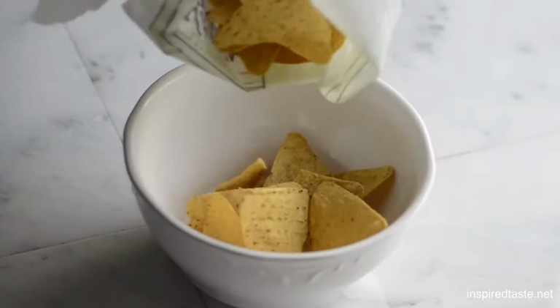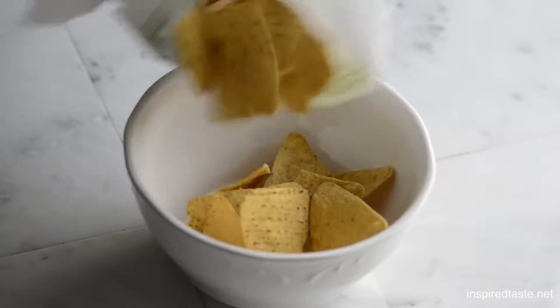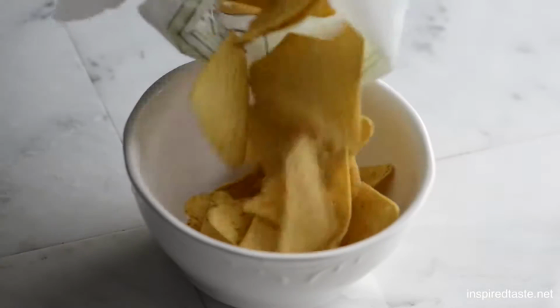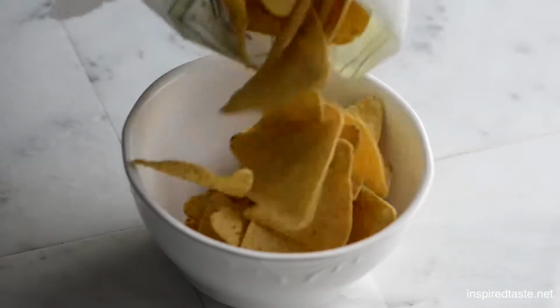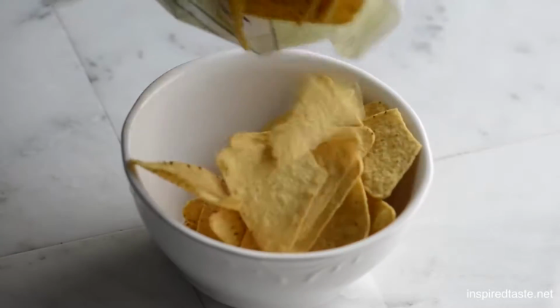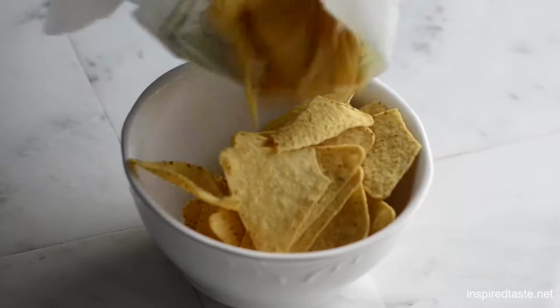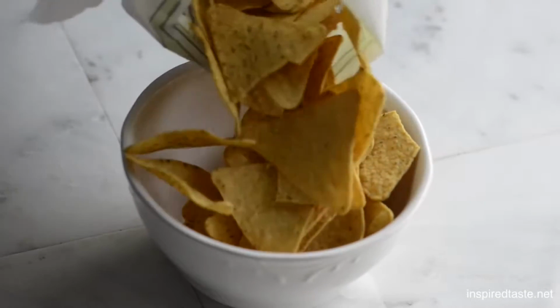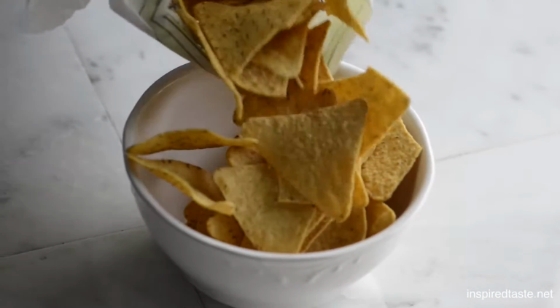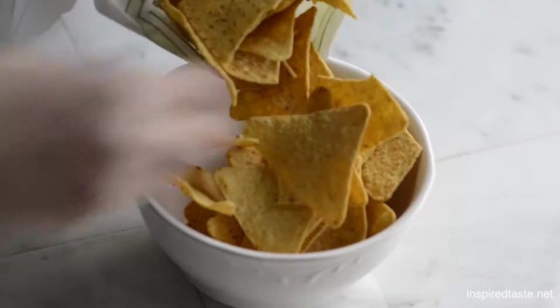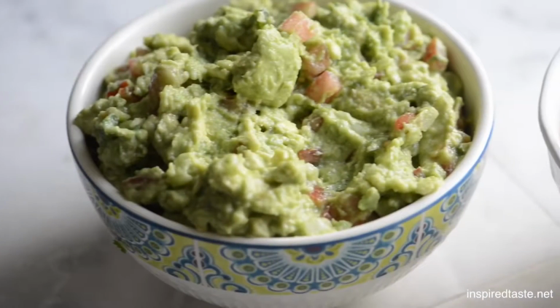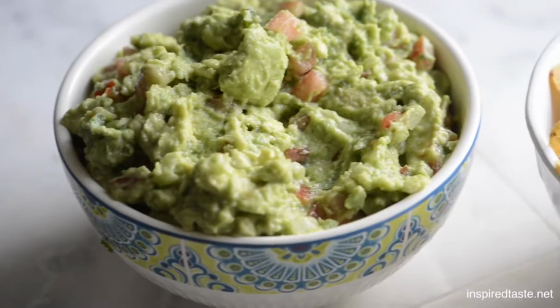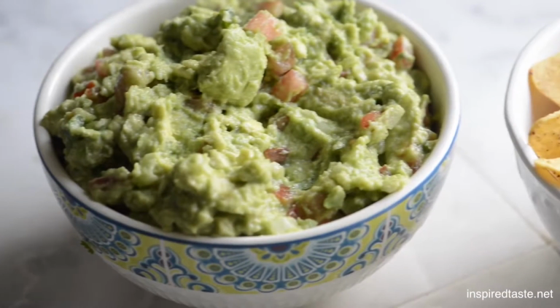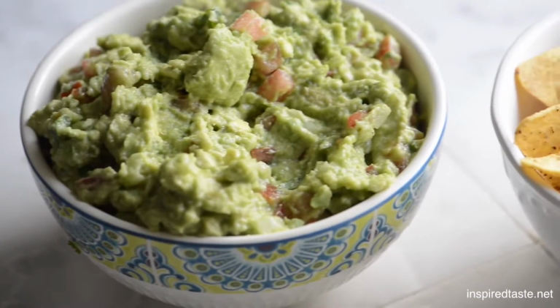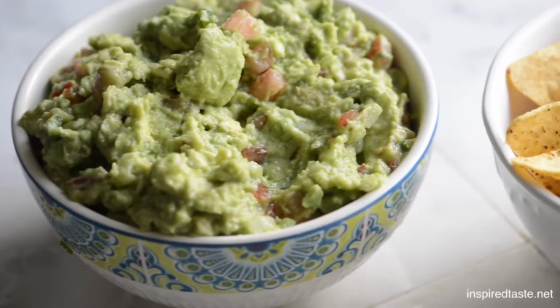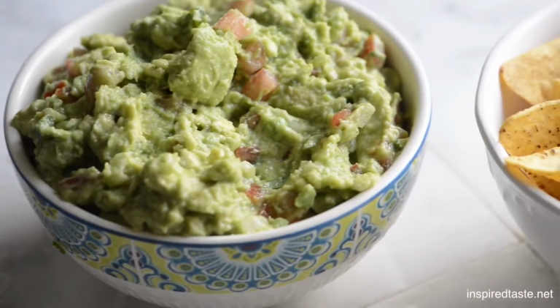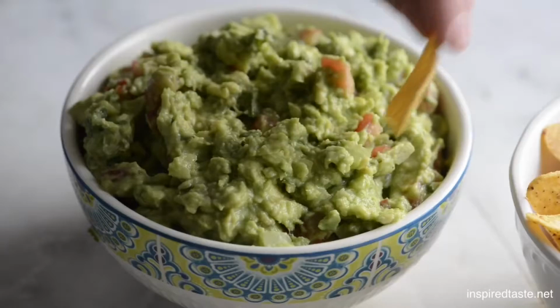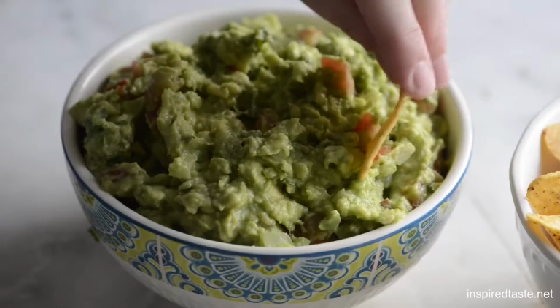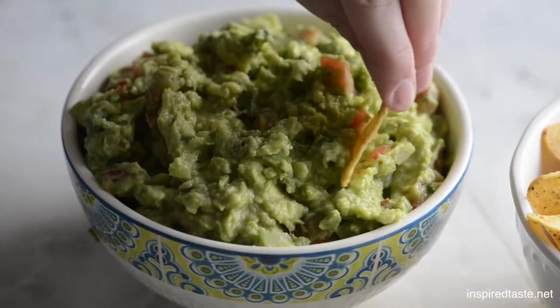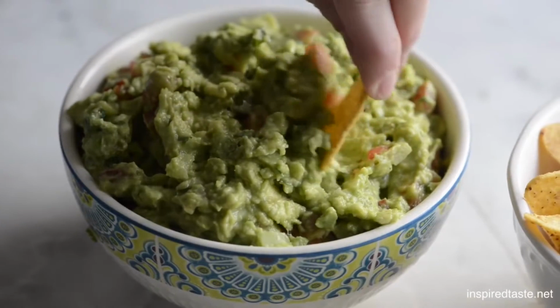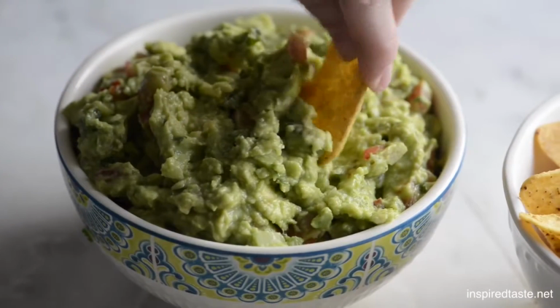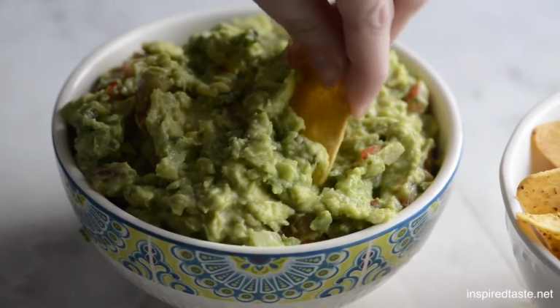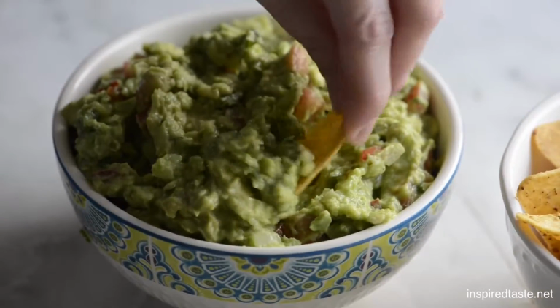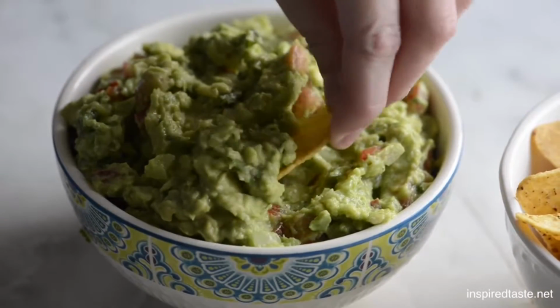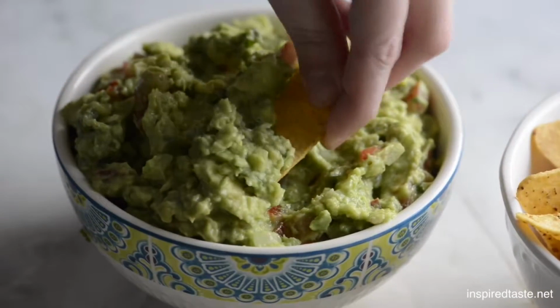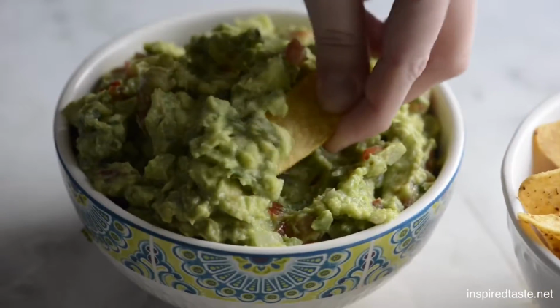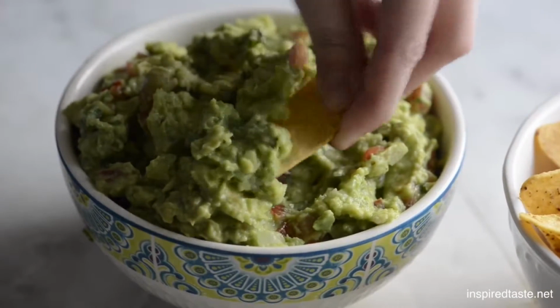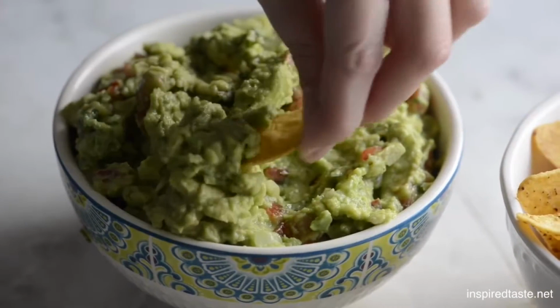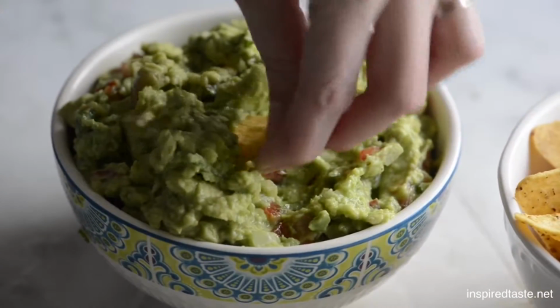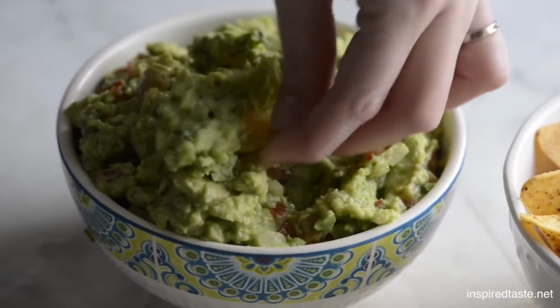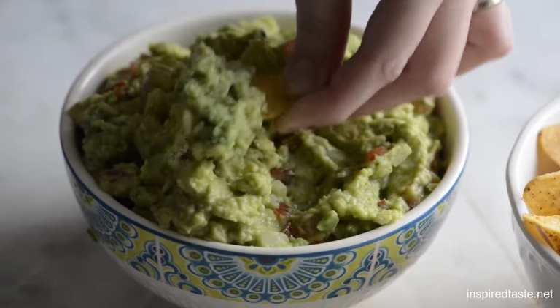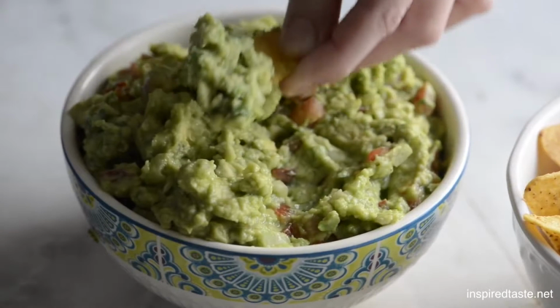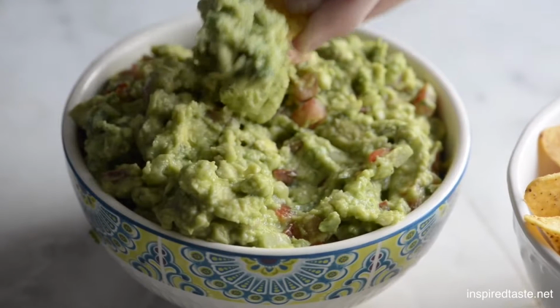Grab some chips and enjoy. For guacamole recipe secrets and our full recipe, visit us at inspiredtaste.net.